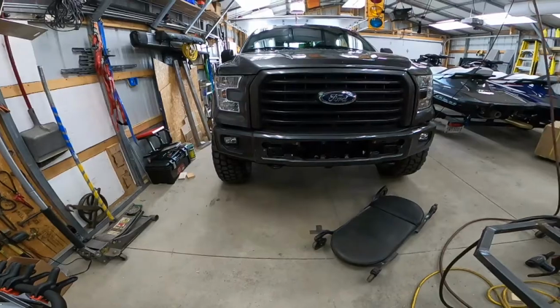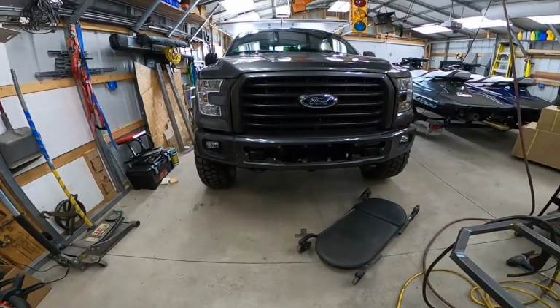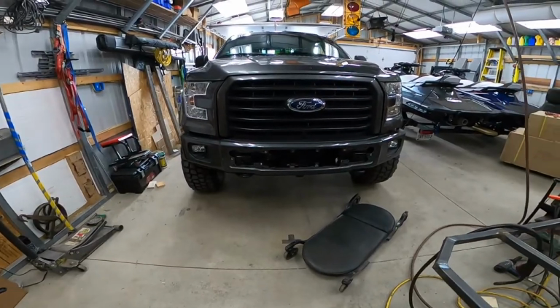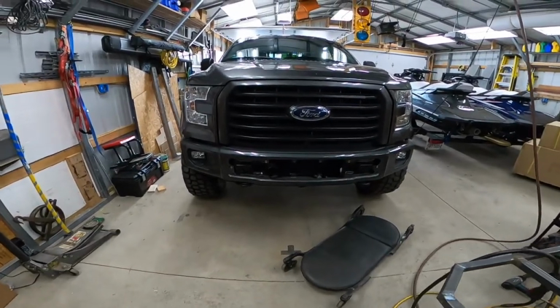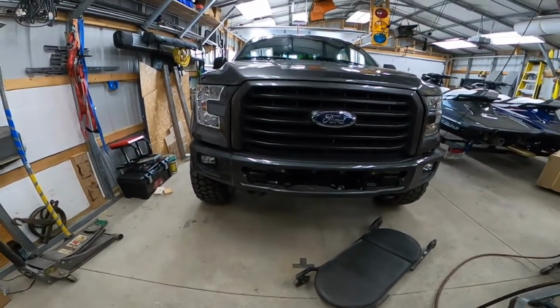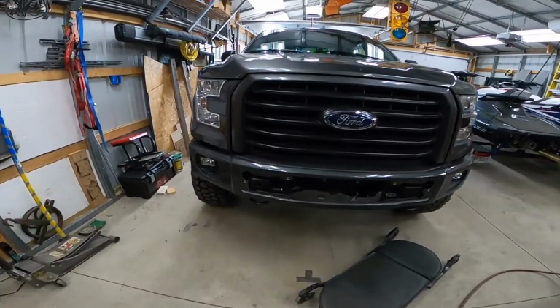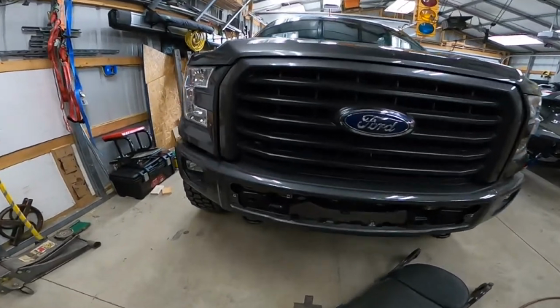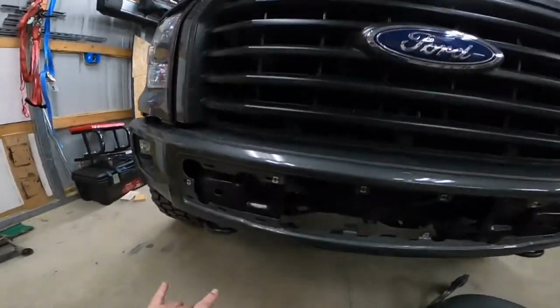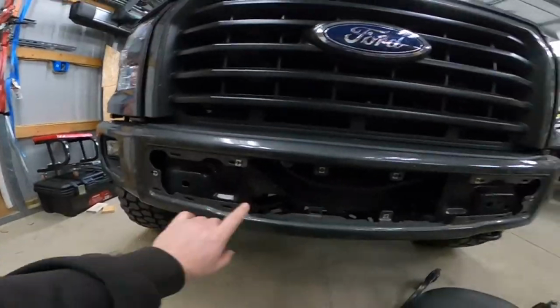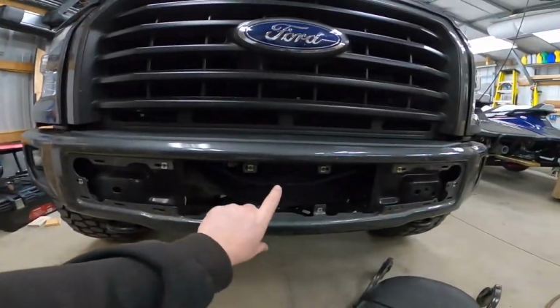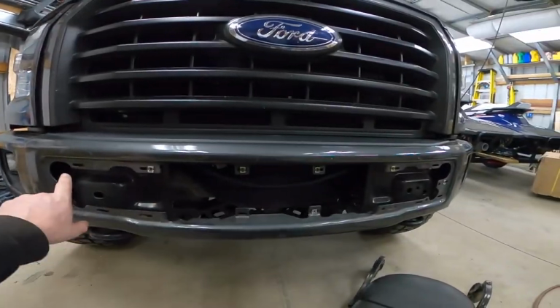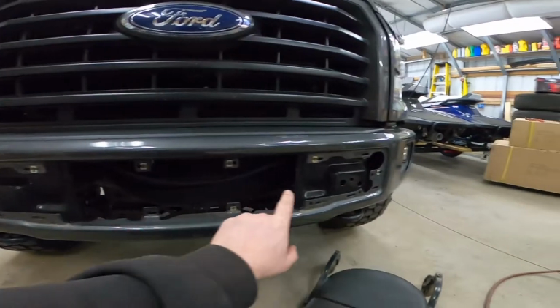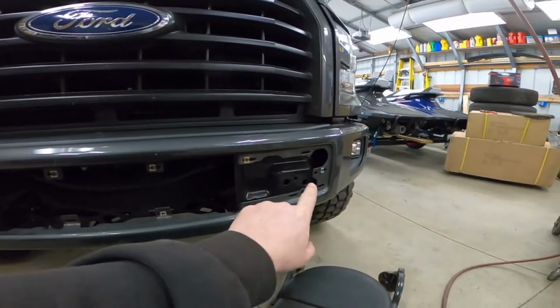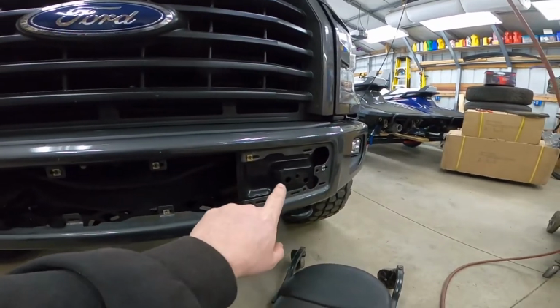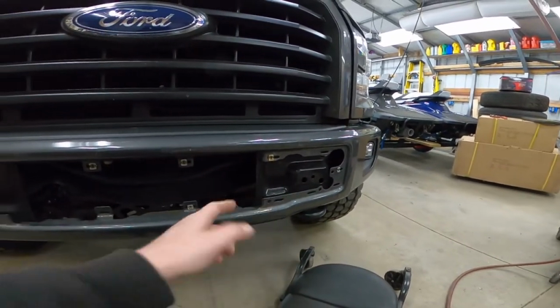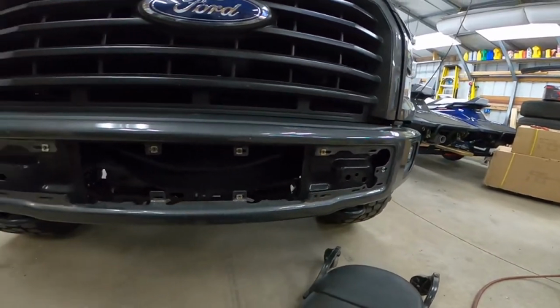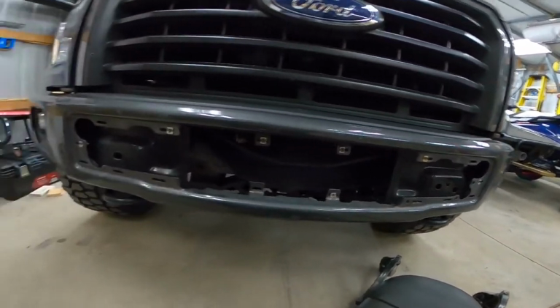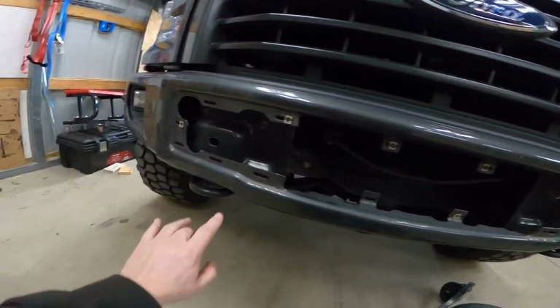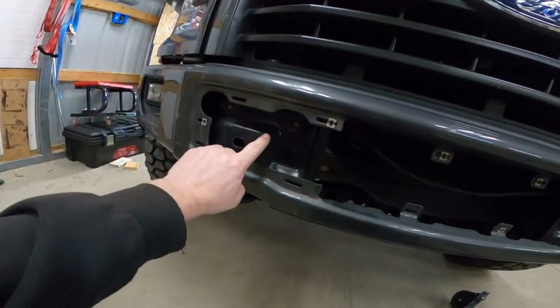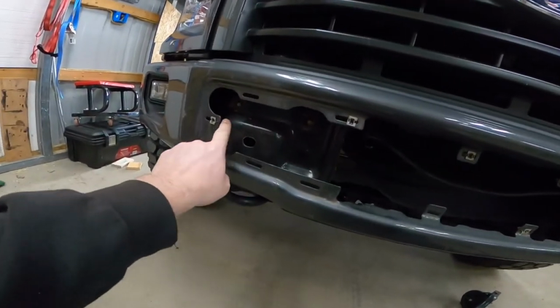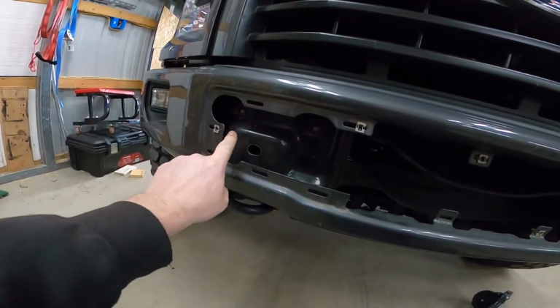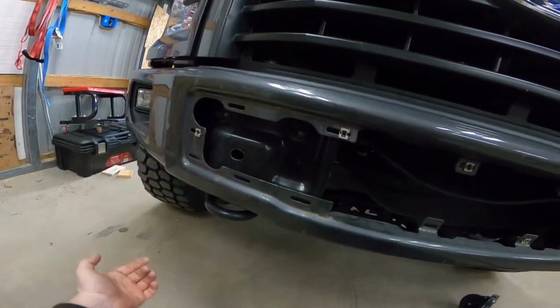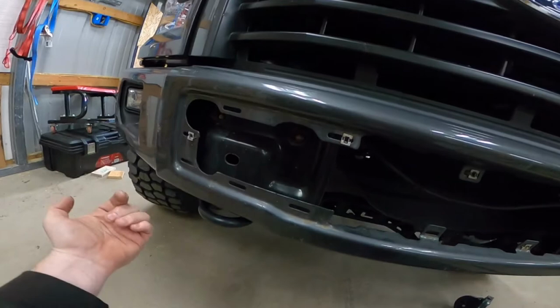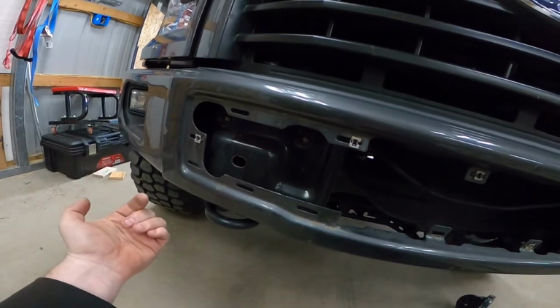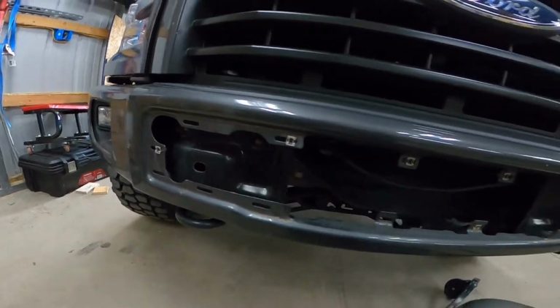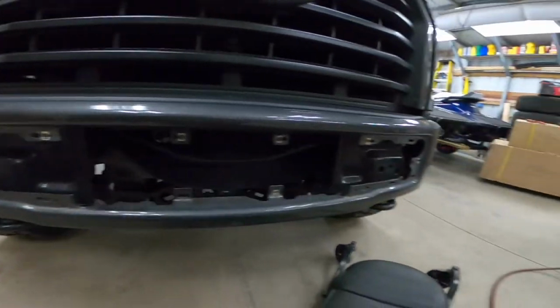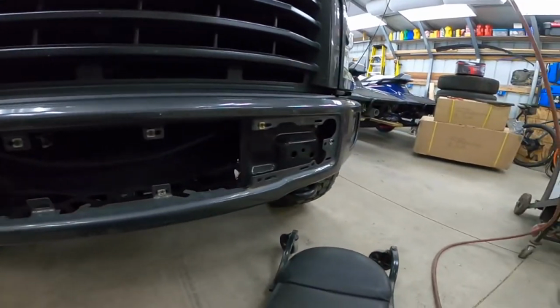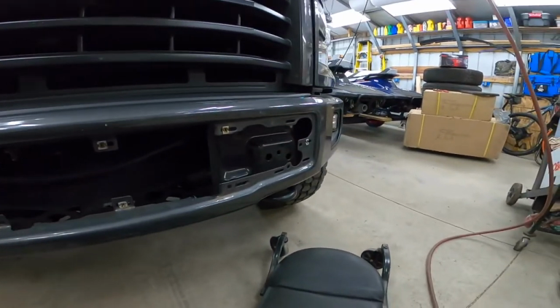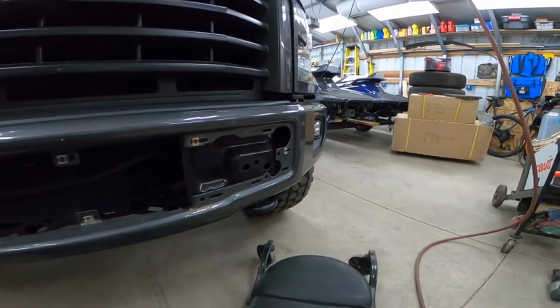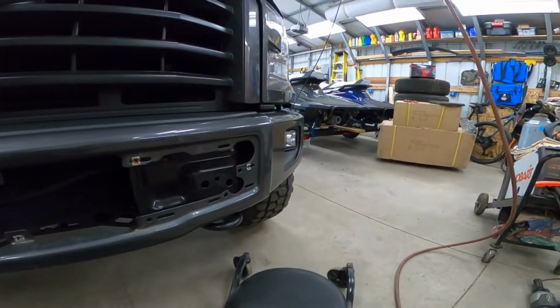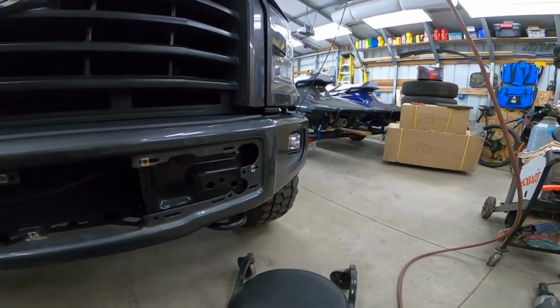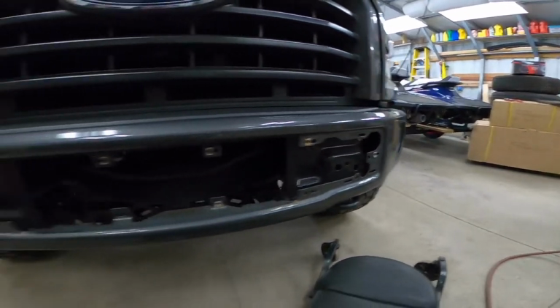I am installing the front bumper. You have to pull this plastic piece off by prying it off. There are two bolts here and one bolt on the back side on each side, and unplug the fog lights.